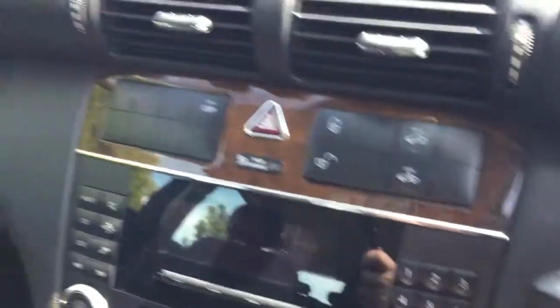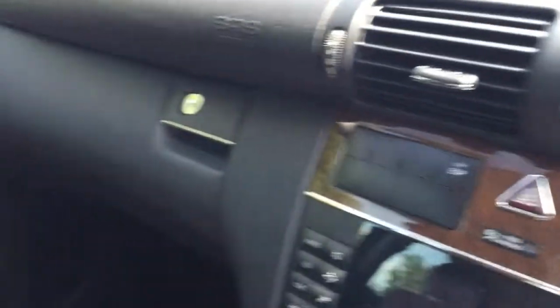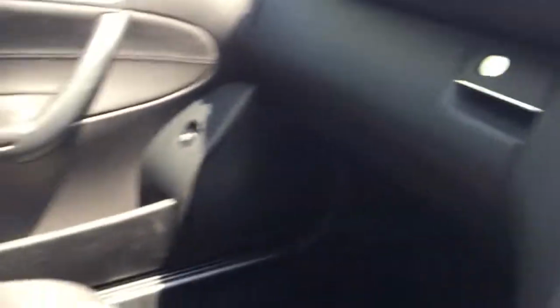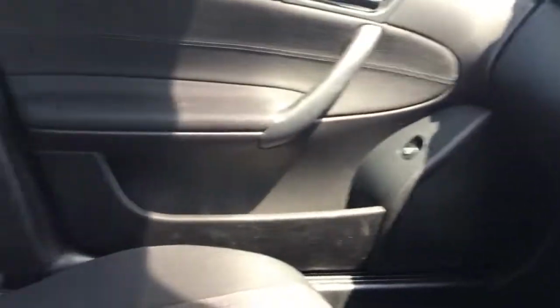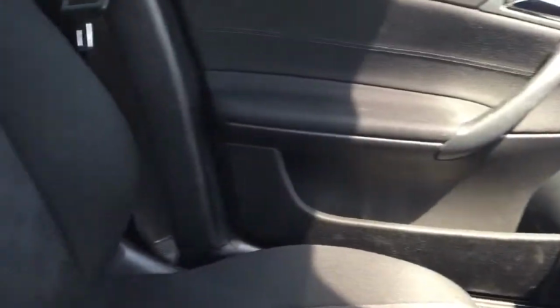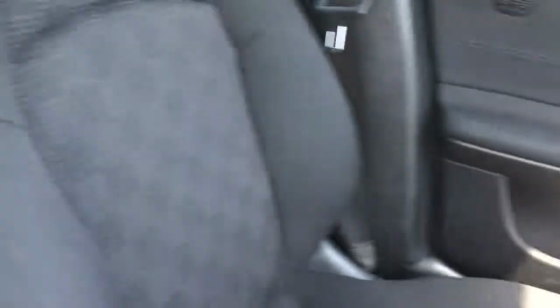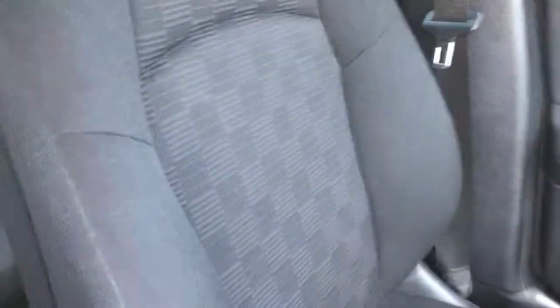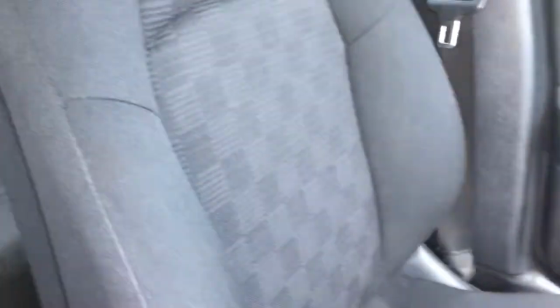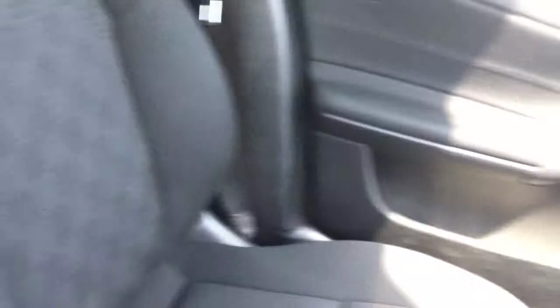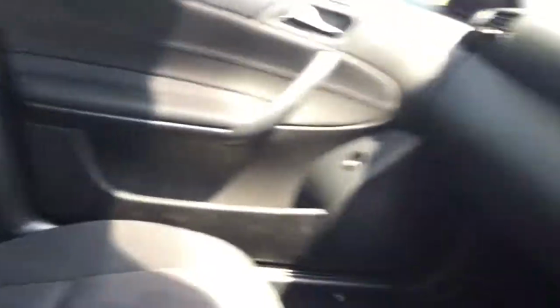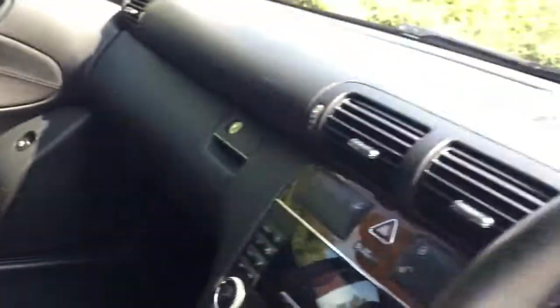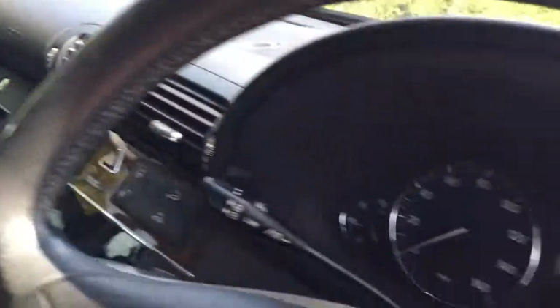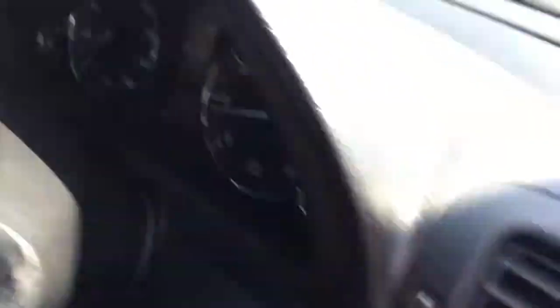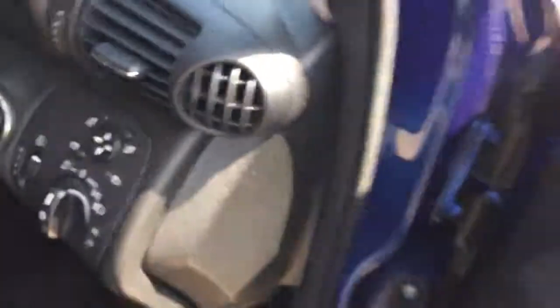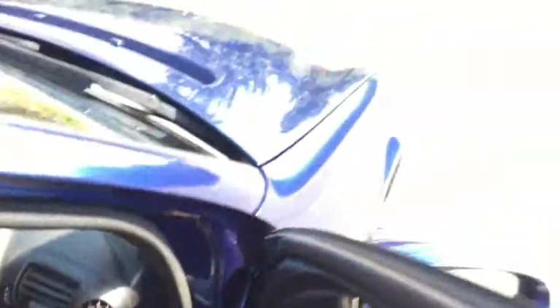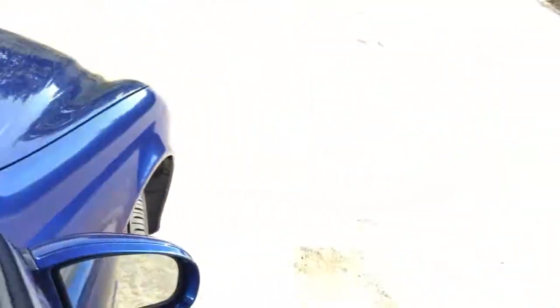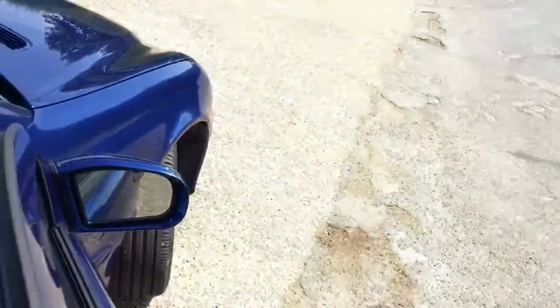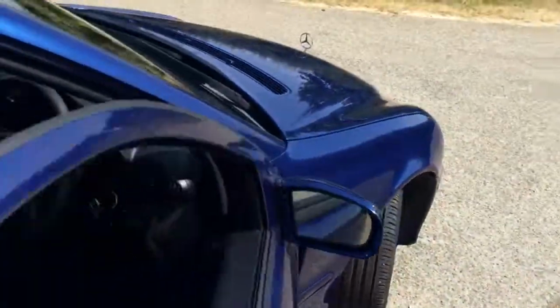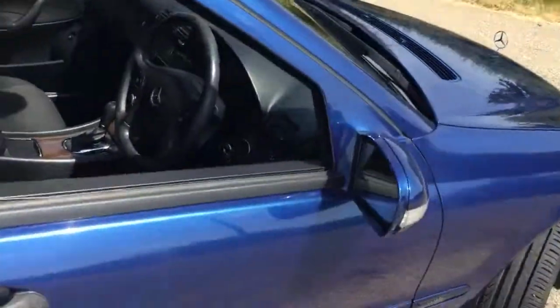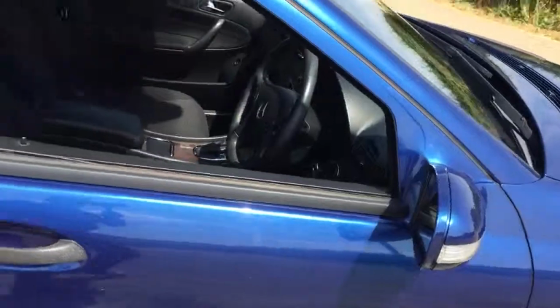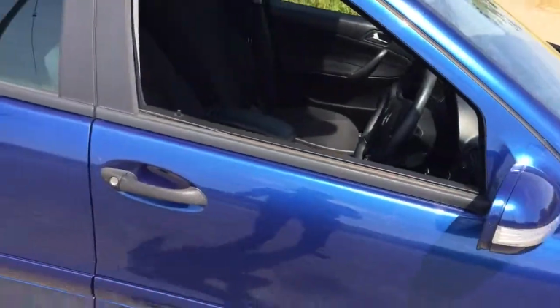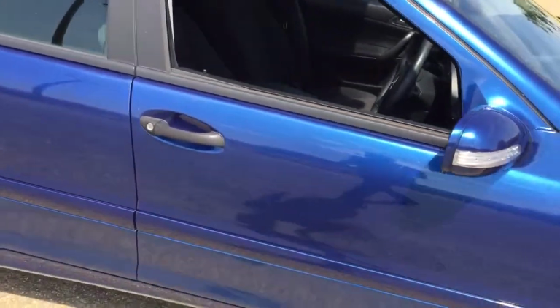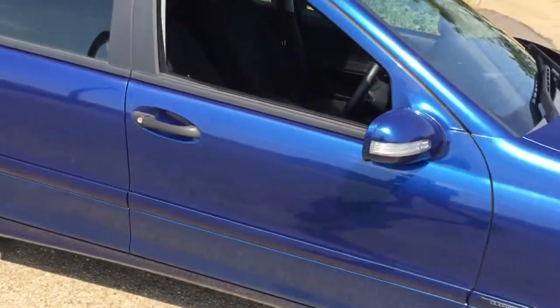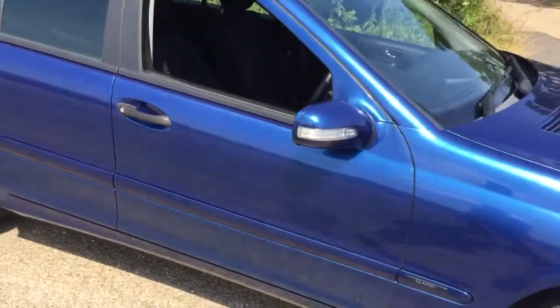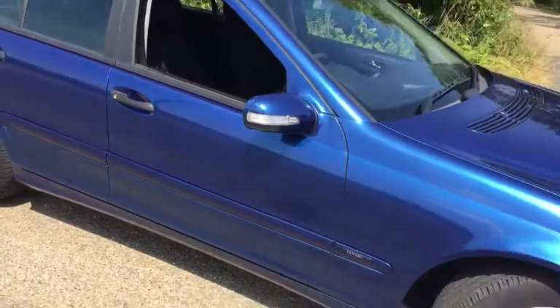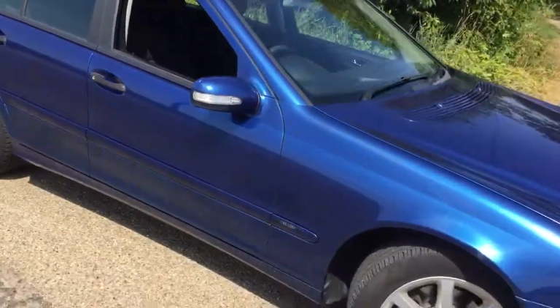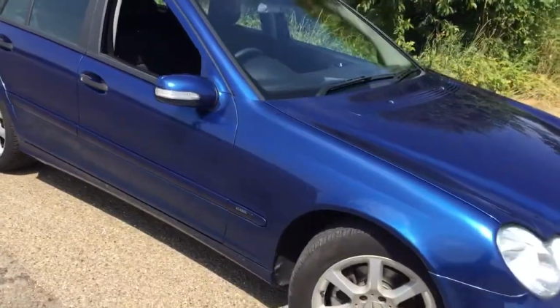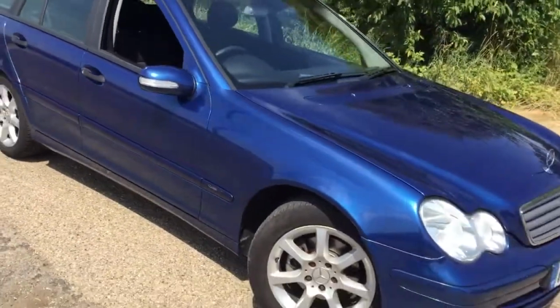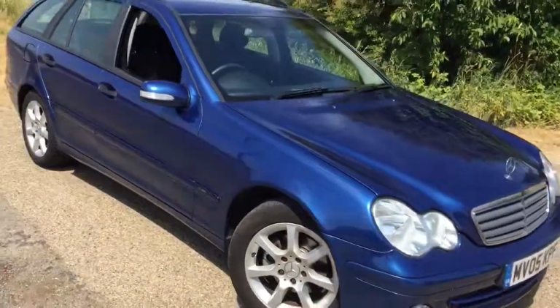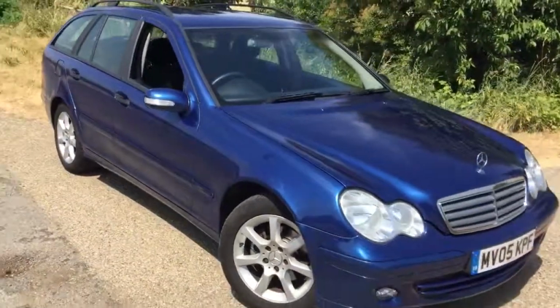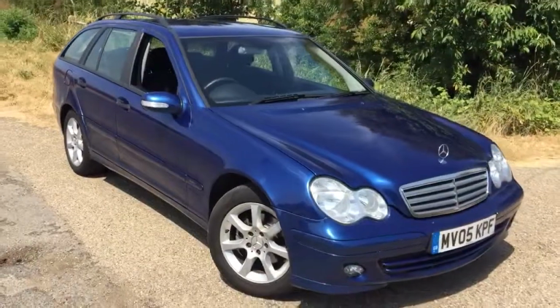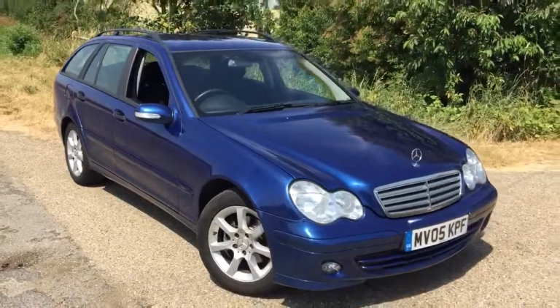Mercedes is generally a very clean car. So if you're looking for a petrol auto estate in the lower price bracket, we've got a really tidy Mercedes C180 petrol. Come and see us at Perthman Luxford.